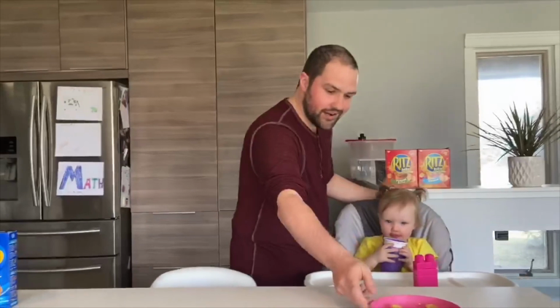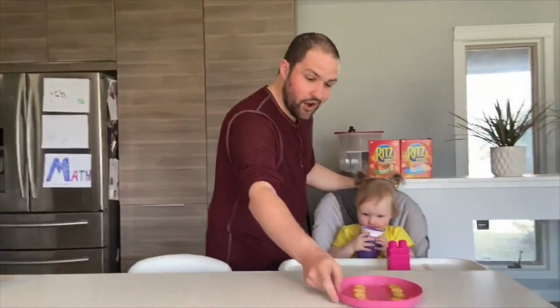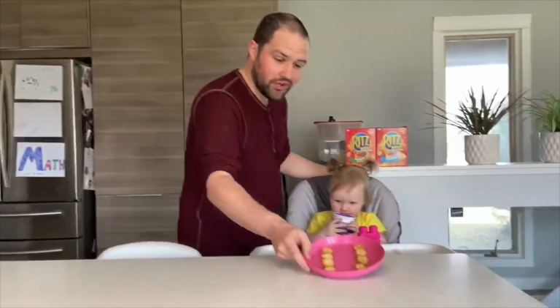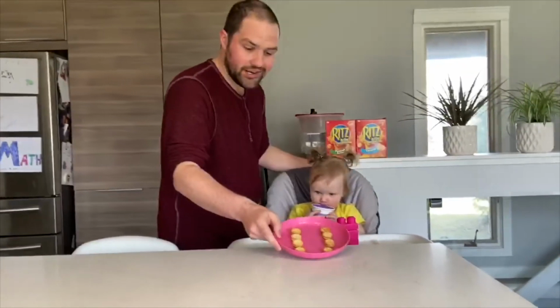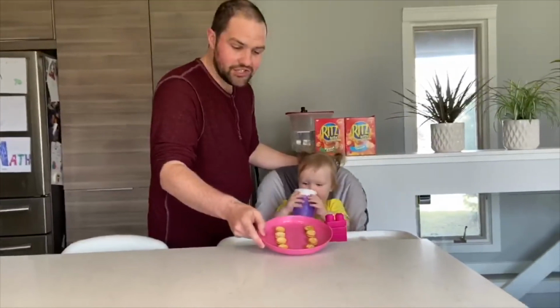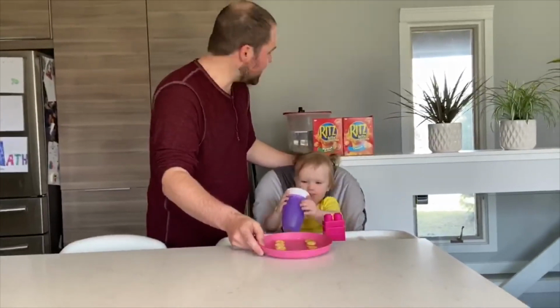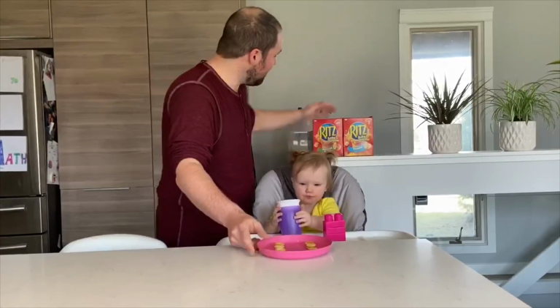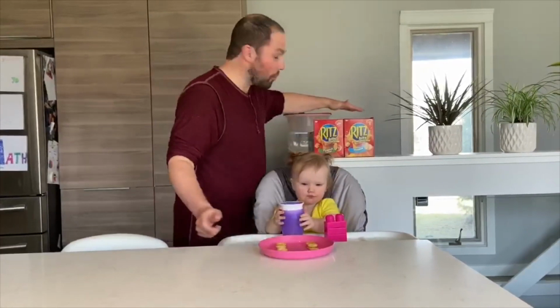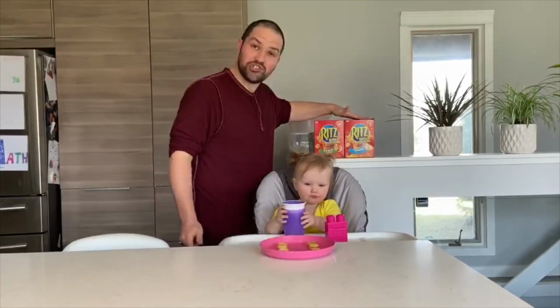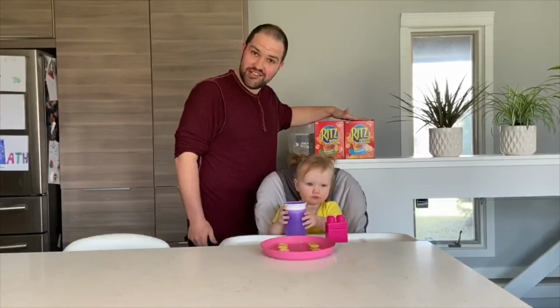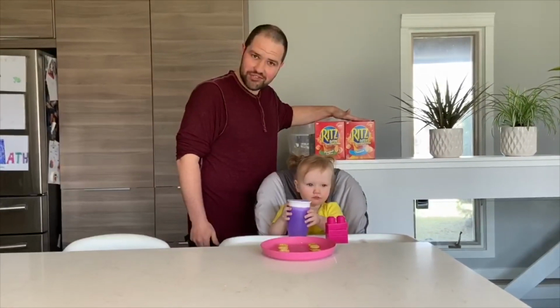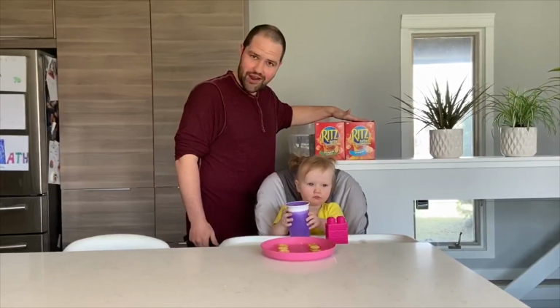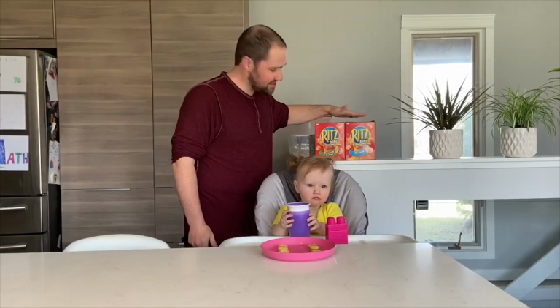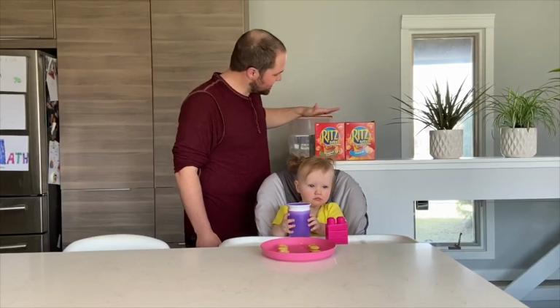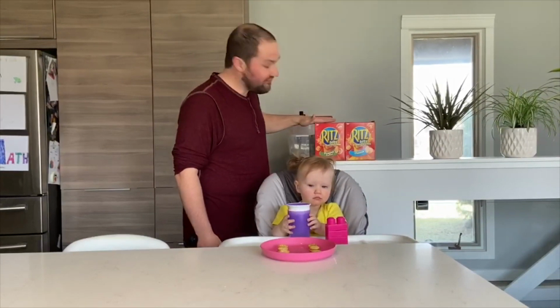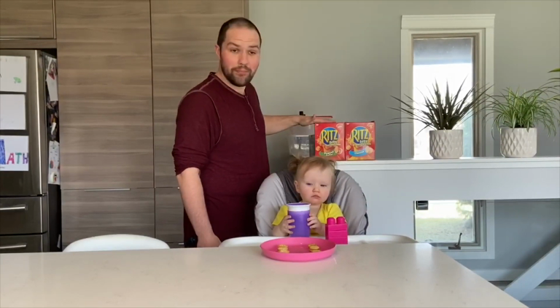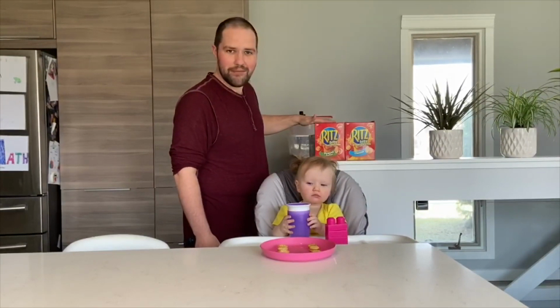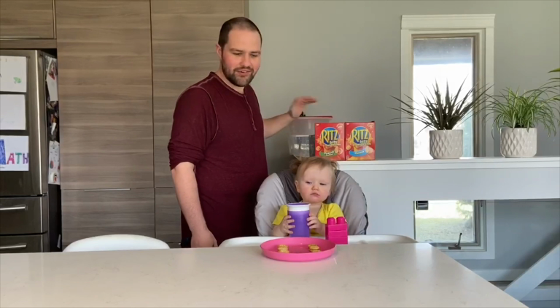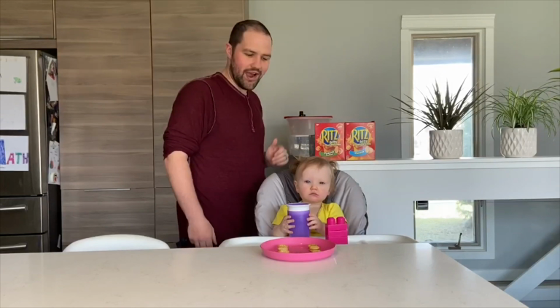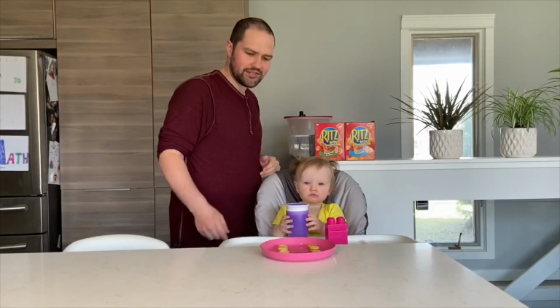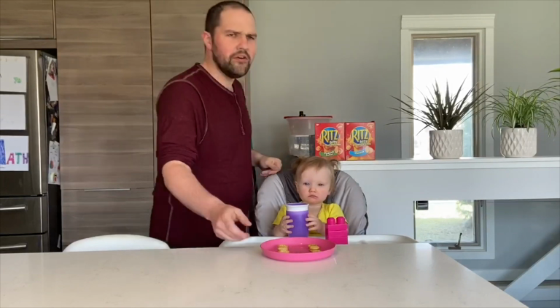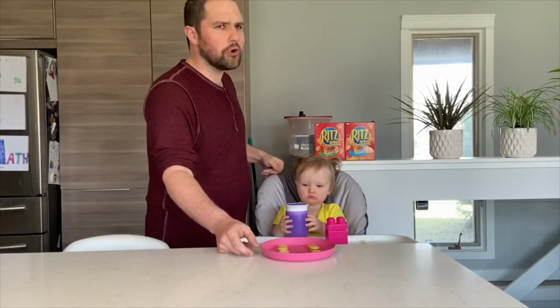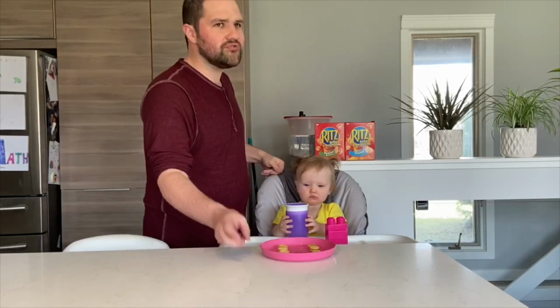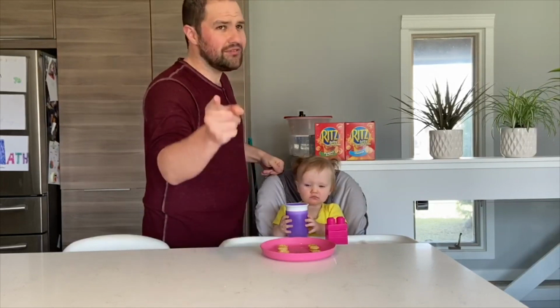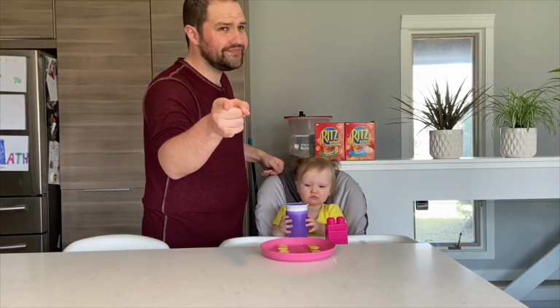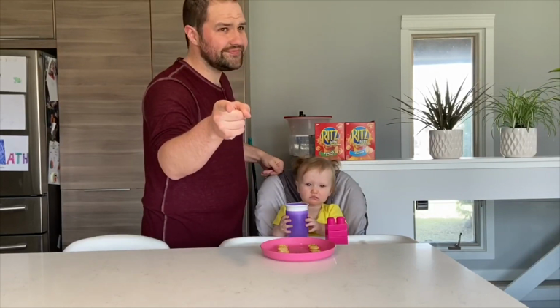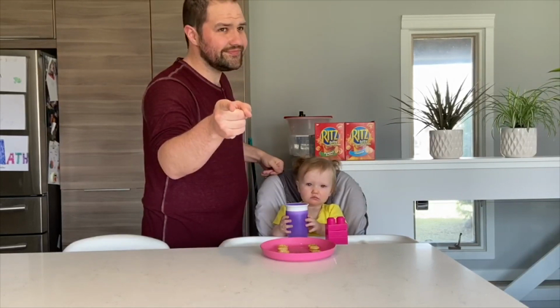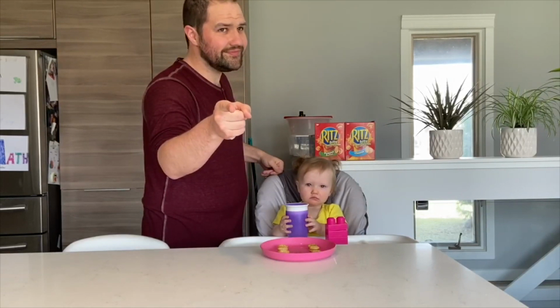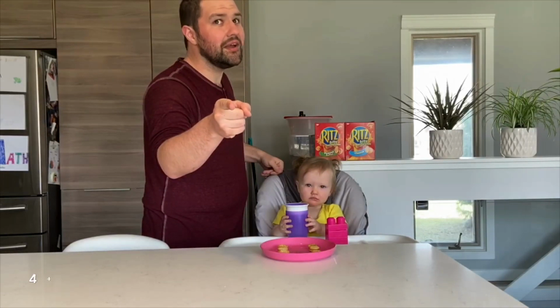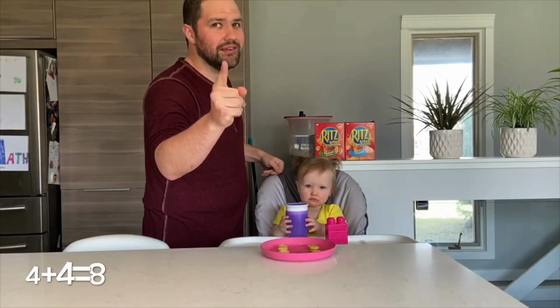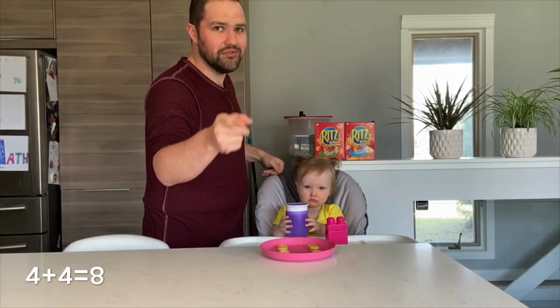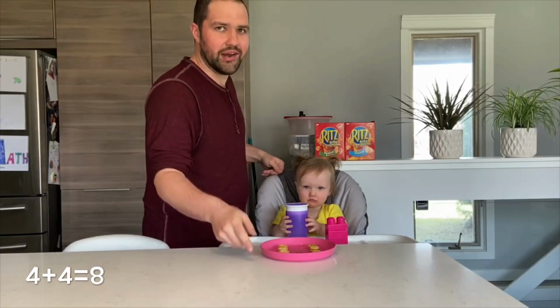Brielle has four cheese Ritz crackers and four peanut butter Ritz crackers. Four plus four — you got it!